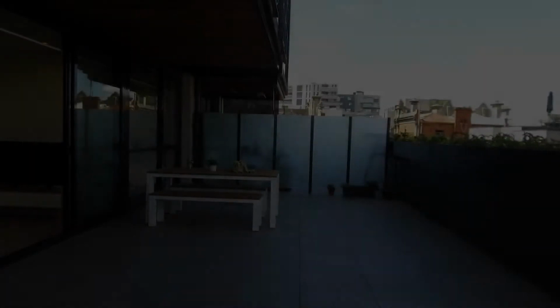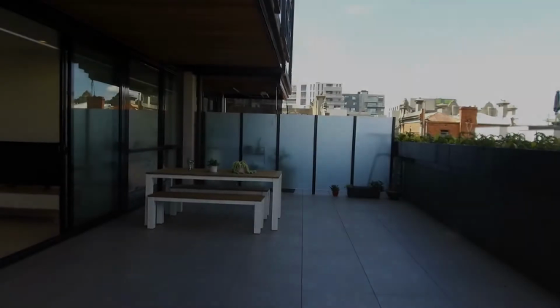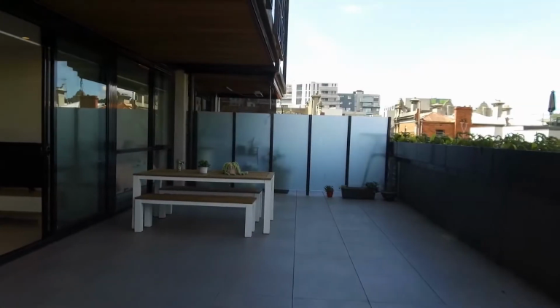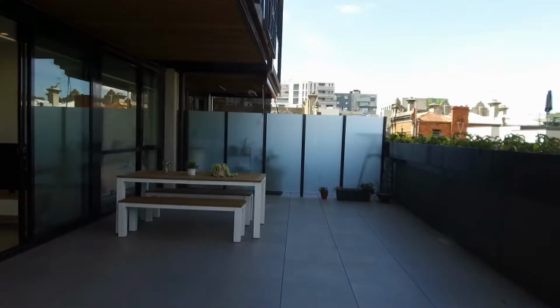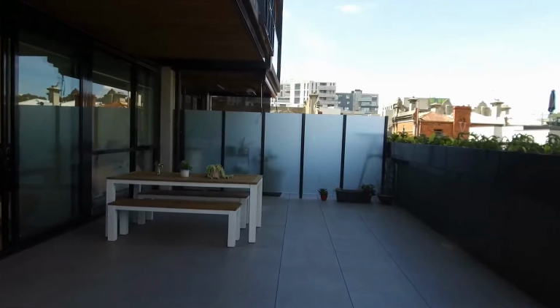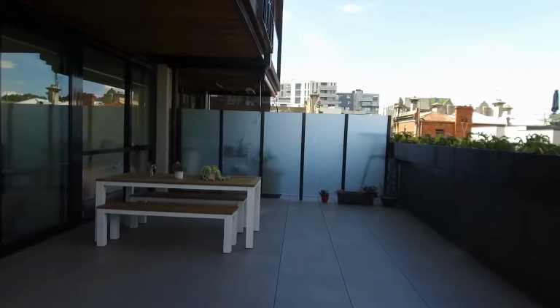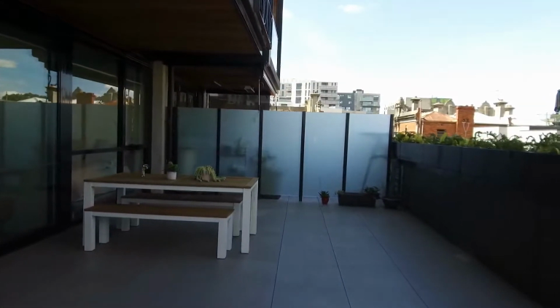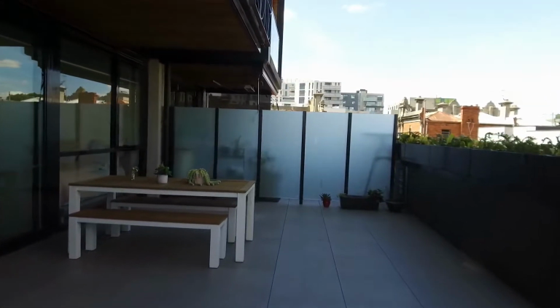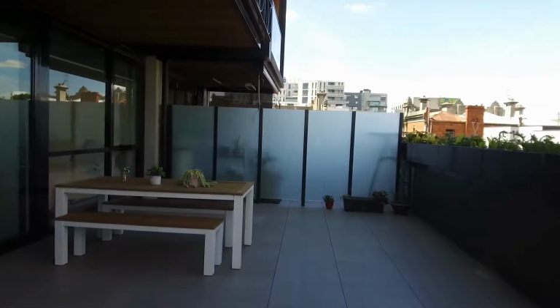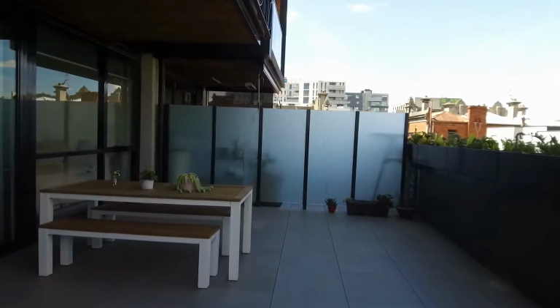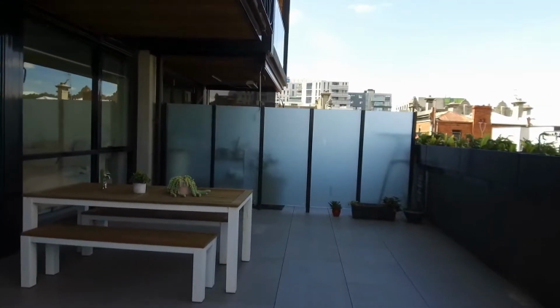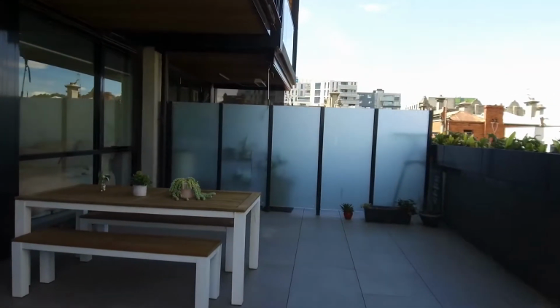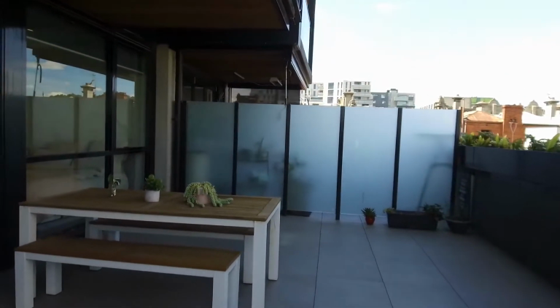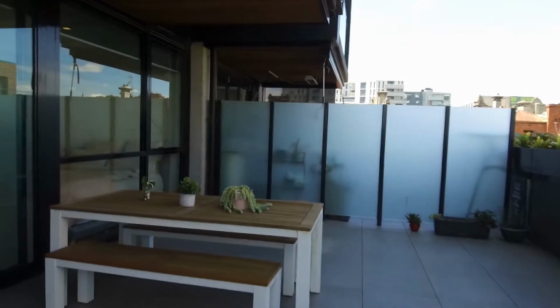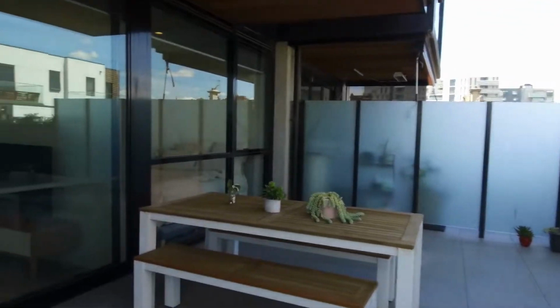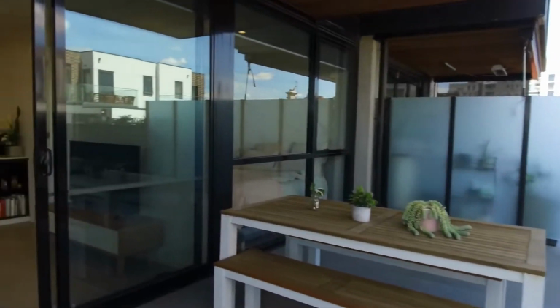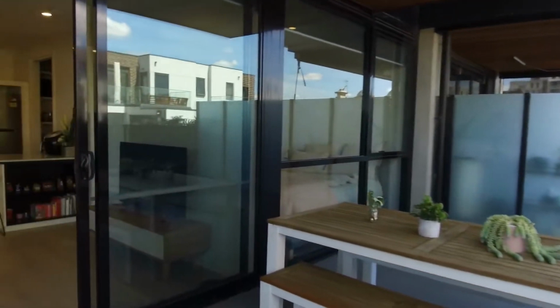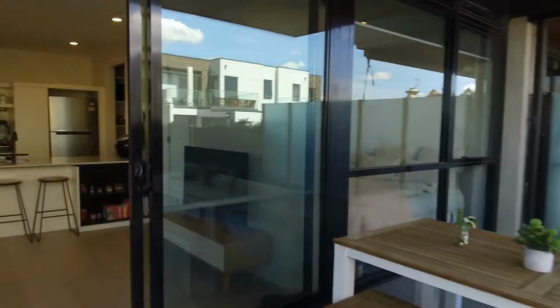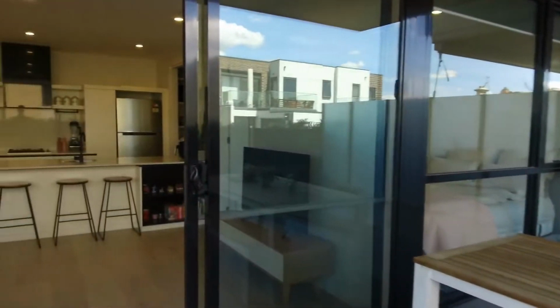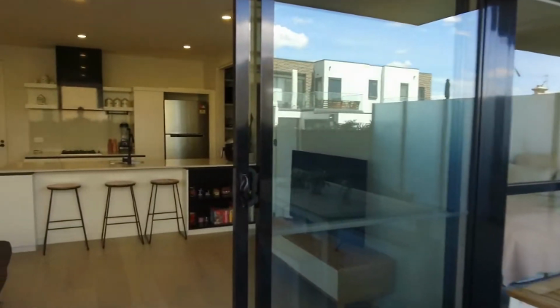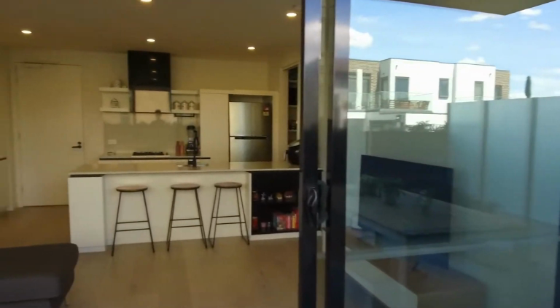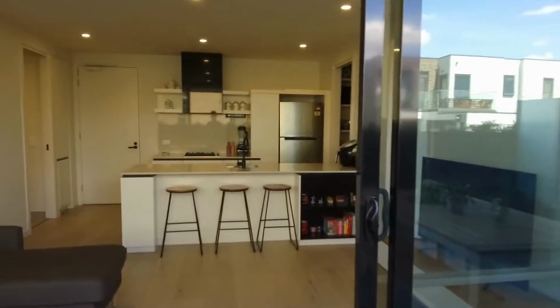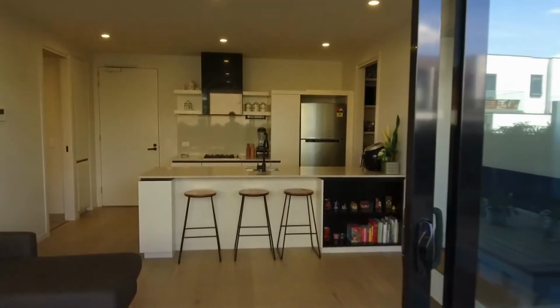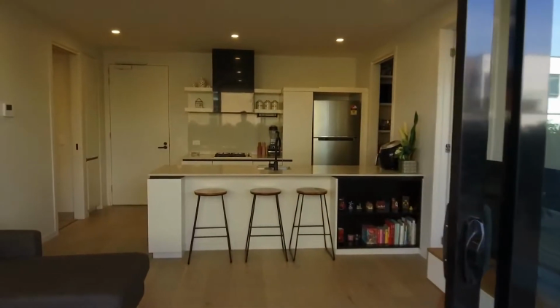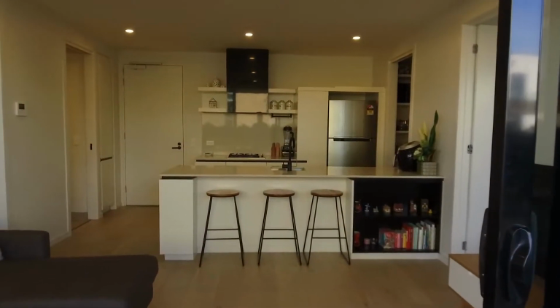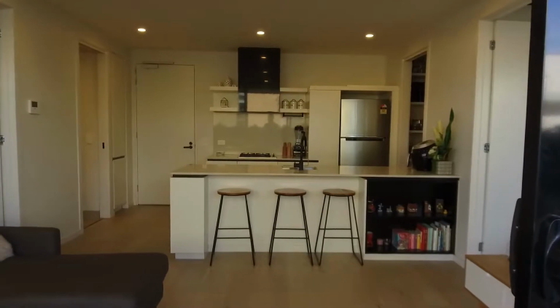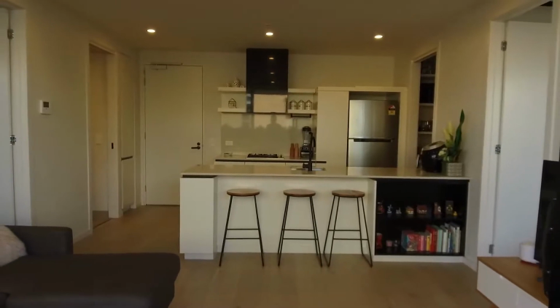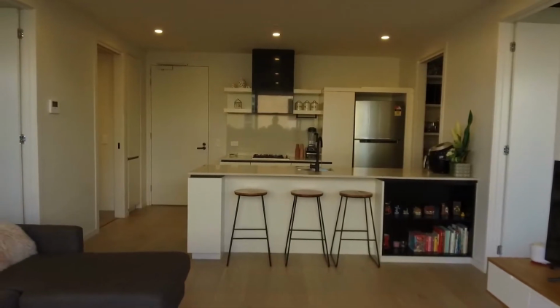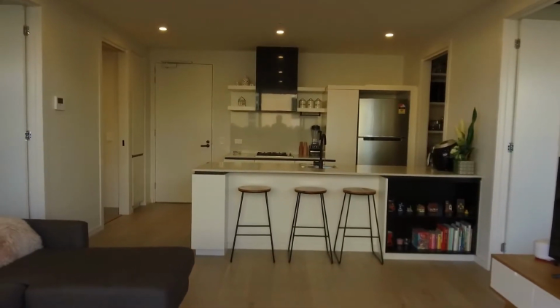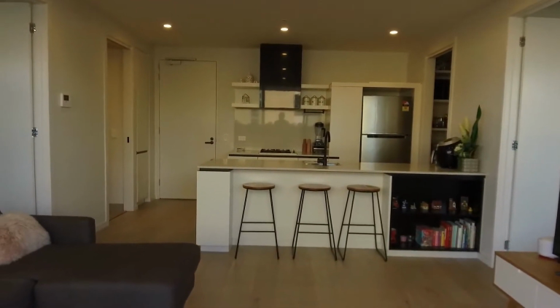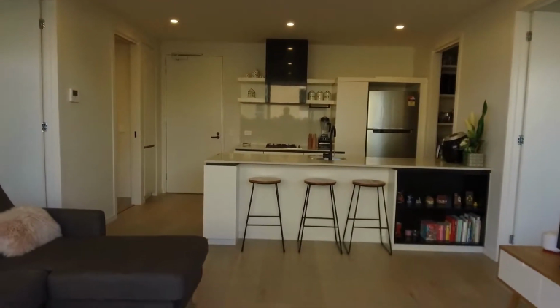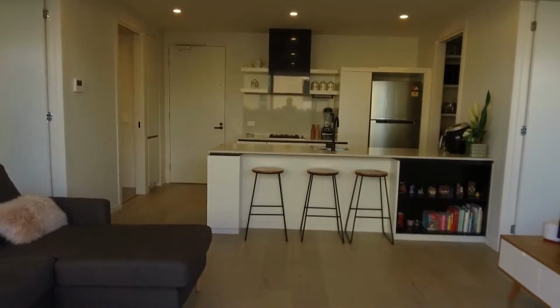This is Jeremy Faye from Melbourne Real Estate, and today I'm taking you through apartment 309 at 31 Queens Avenue in Hawthorn. It is an unfurnished two-bedroom, two-bathroom with one car space, standing on the extra-large terrace balcony.